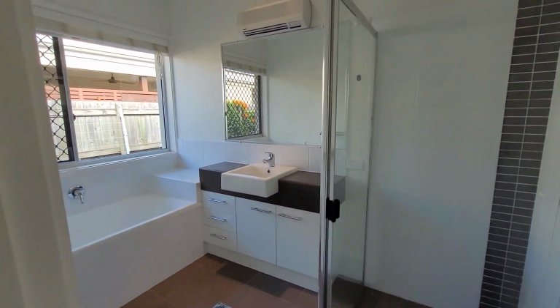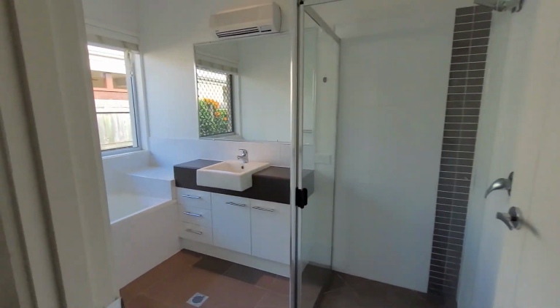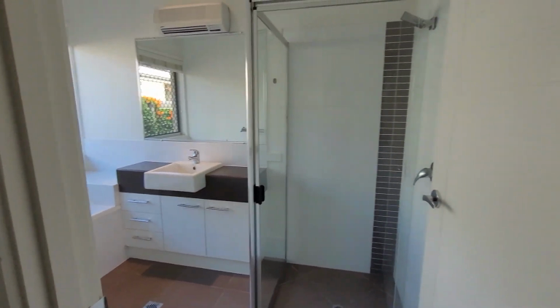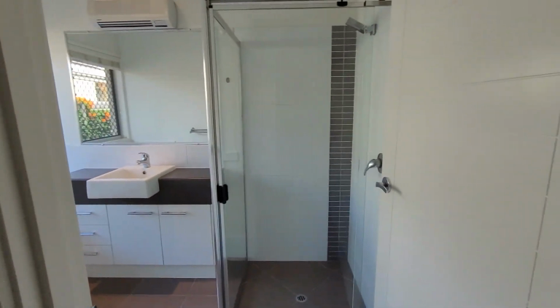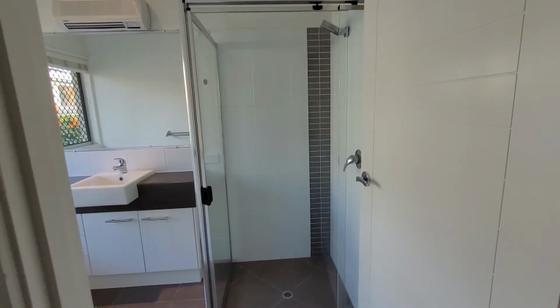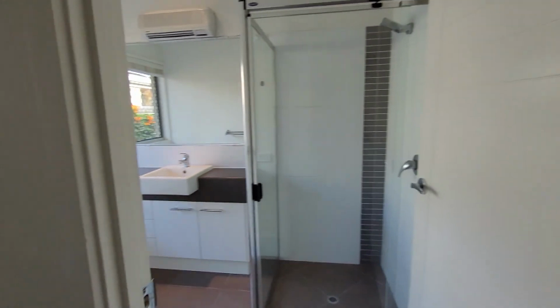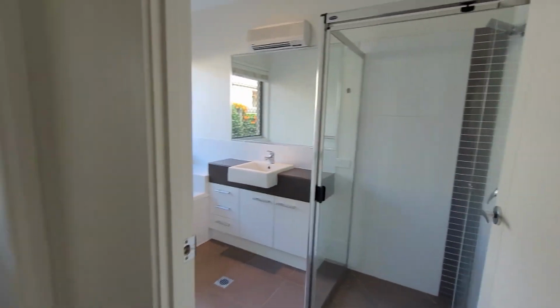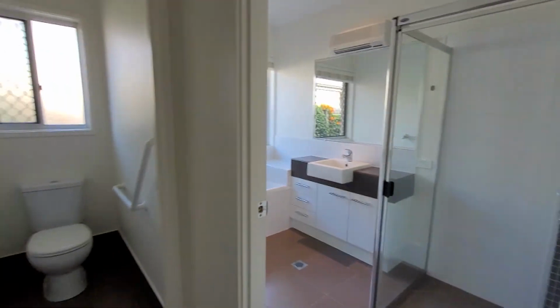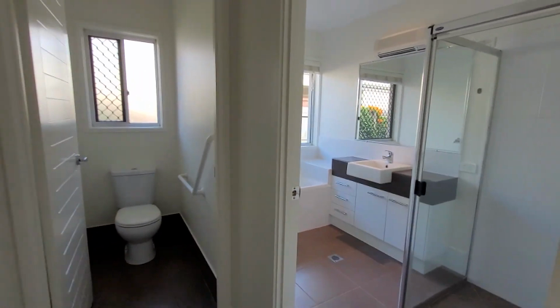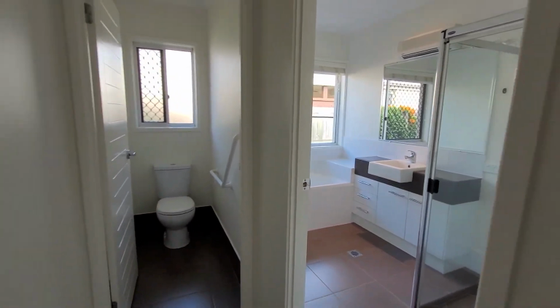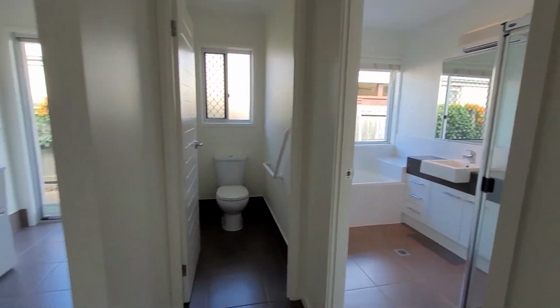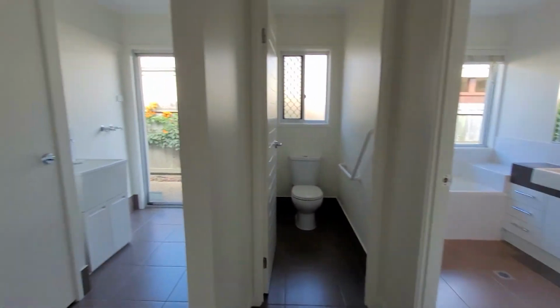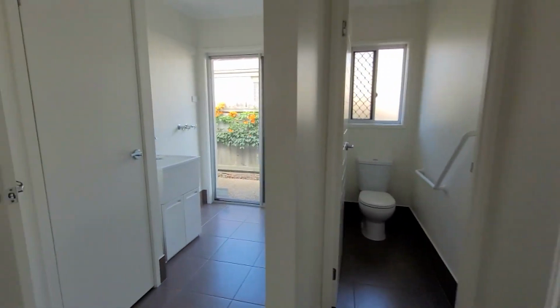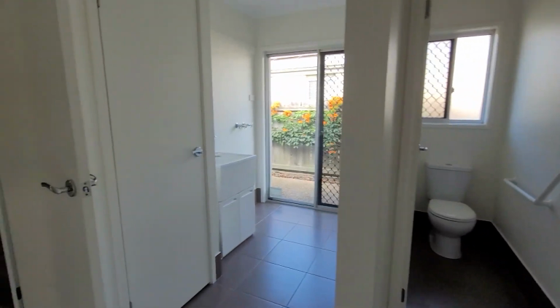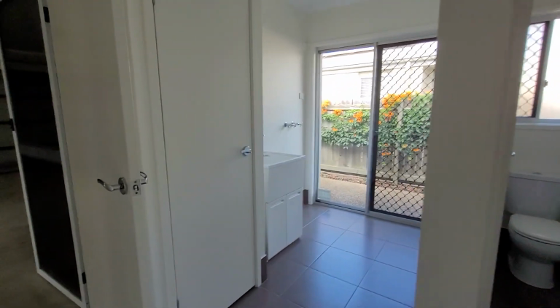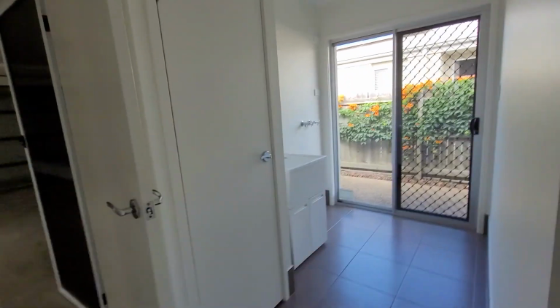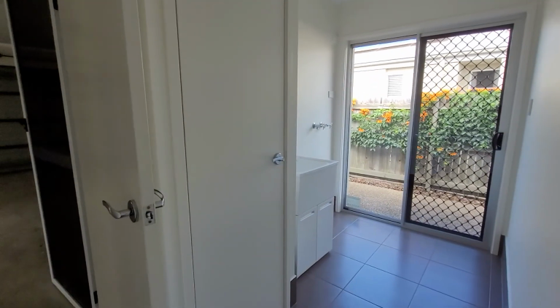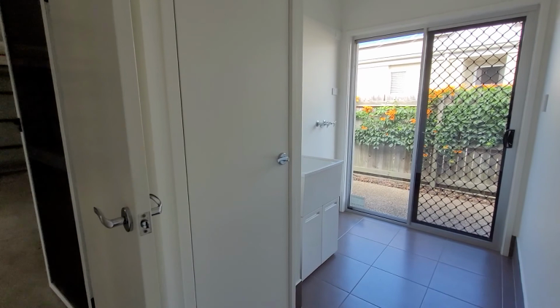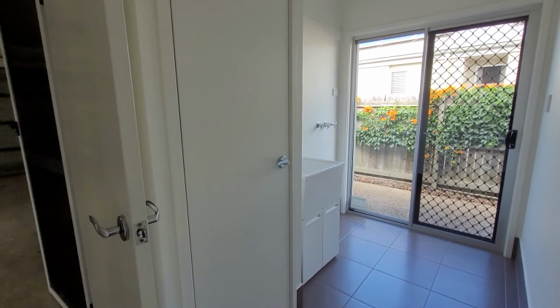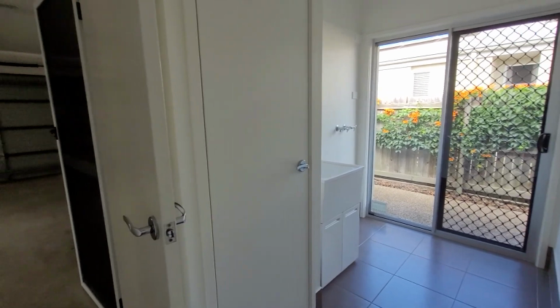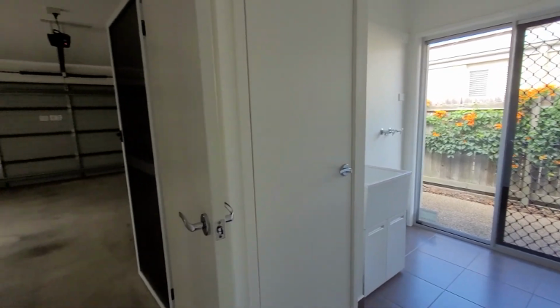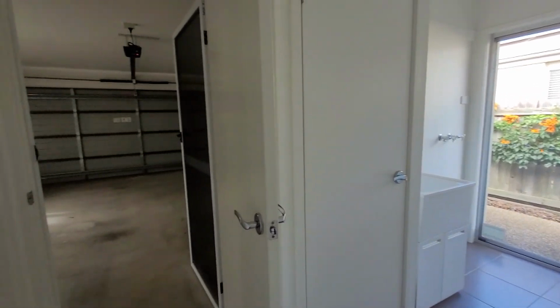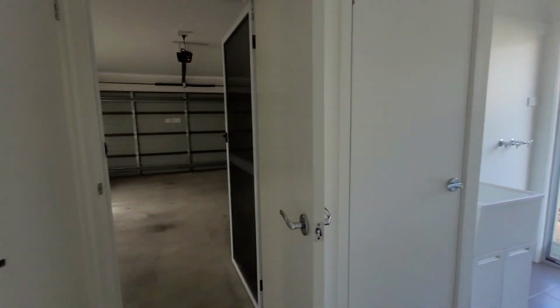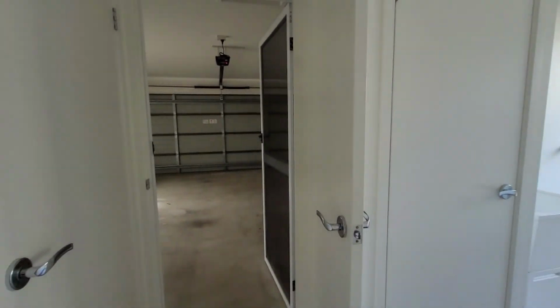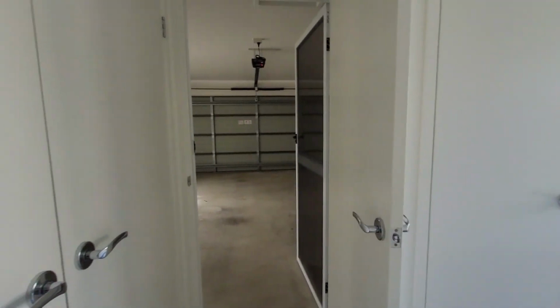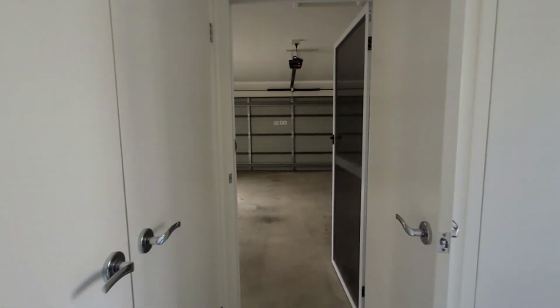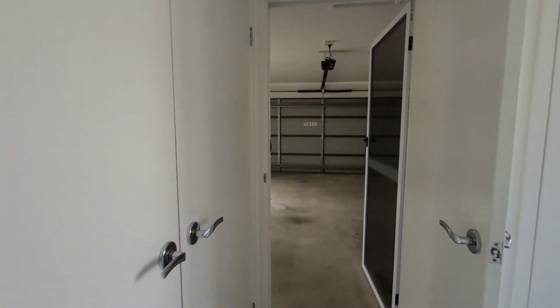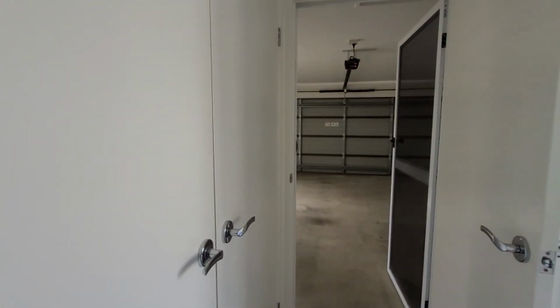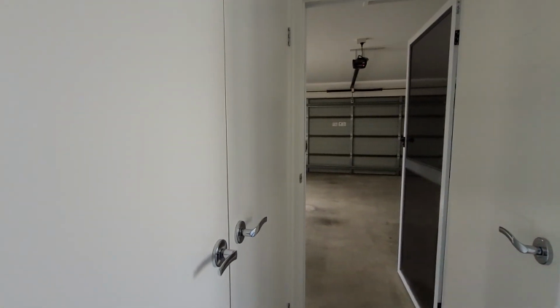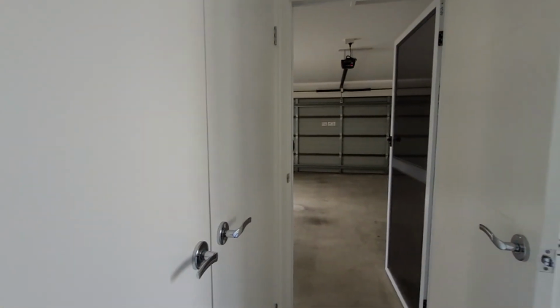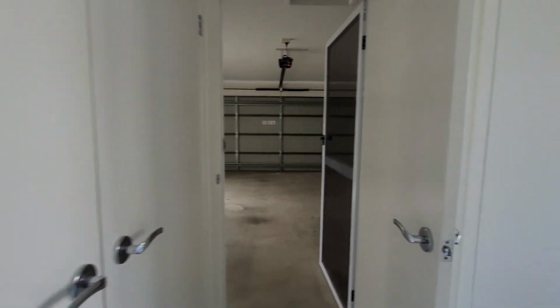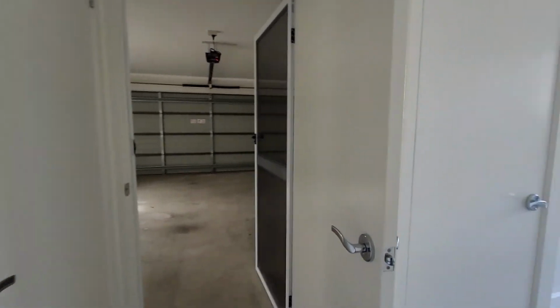Our guest bathroom just off here to our right is spacious and modern. That features a separate toilet as well as a spacious laundry there with a broom cupboard.